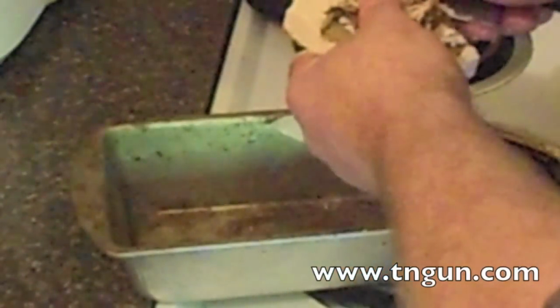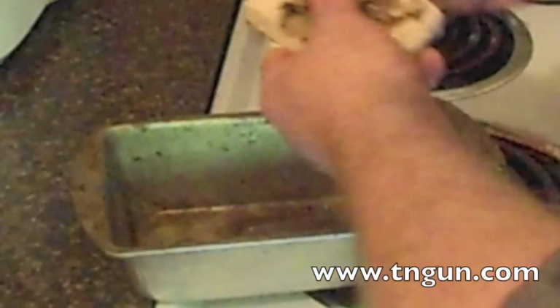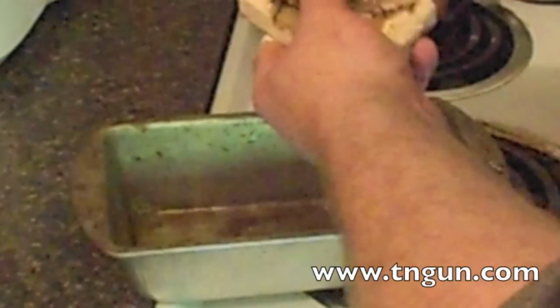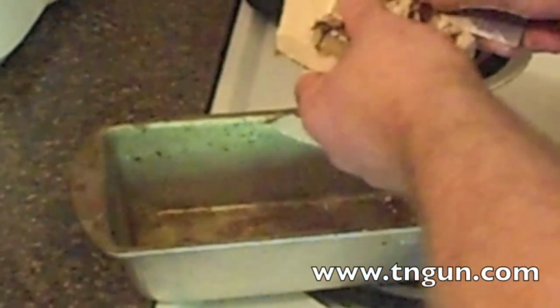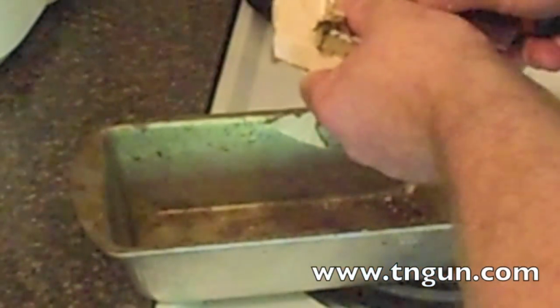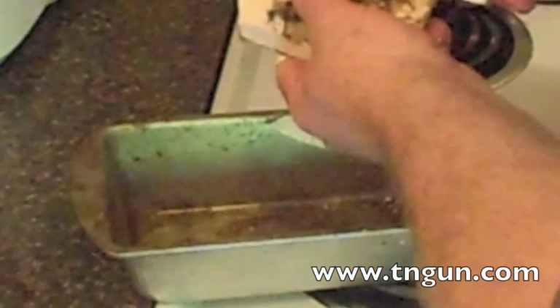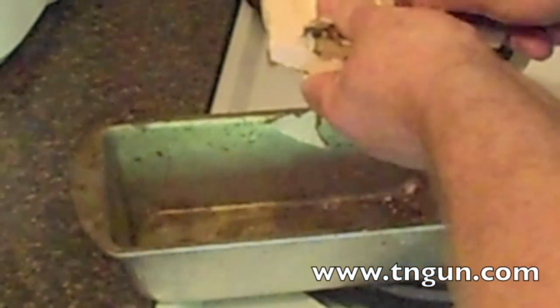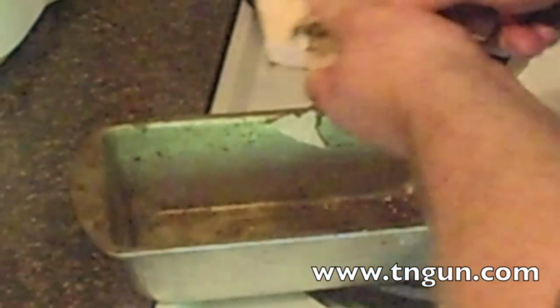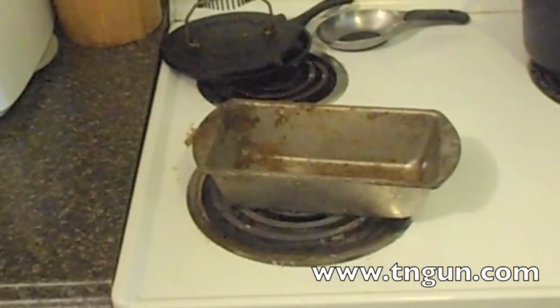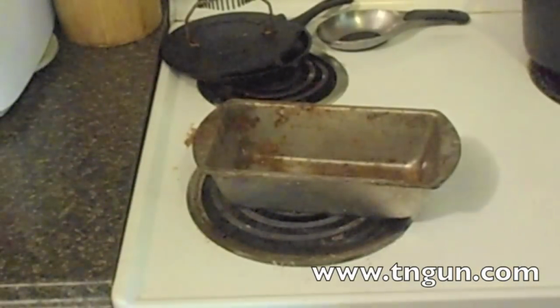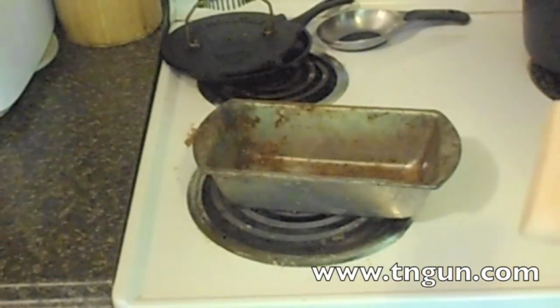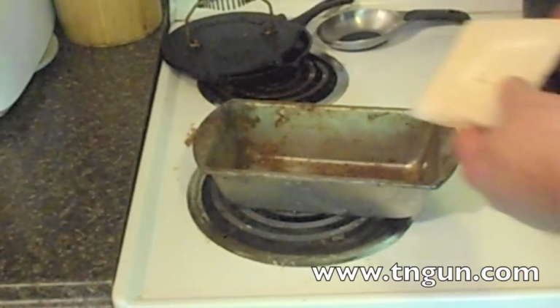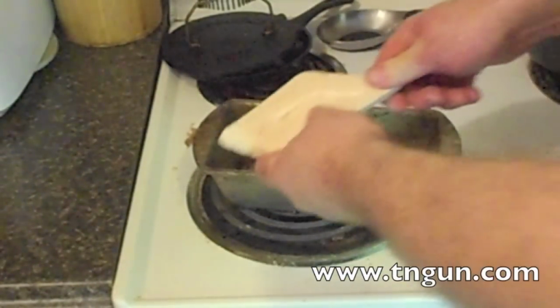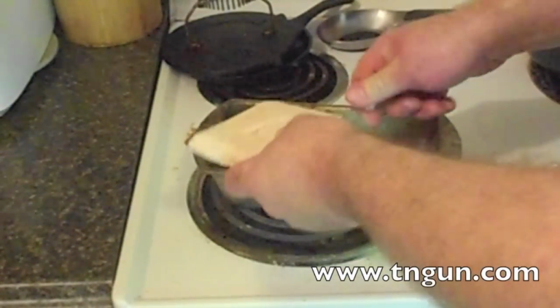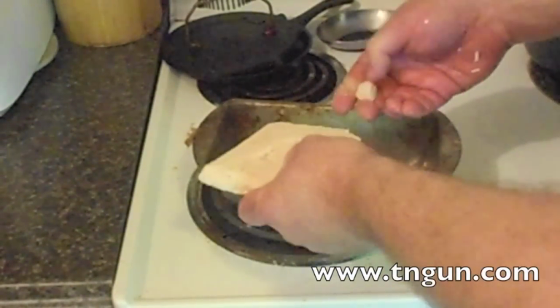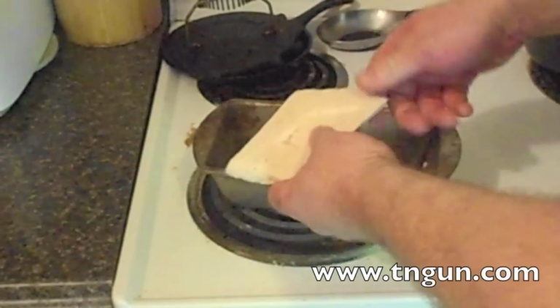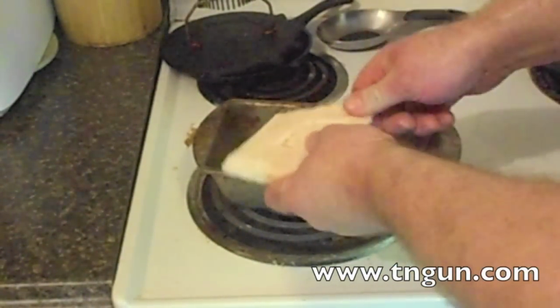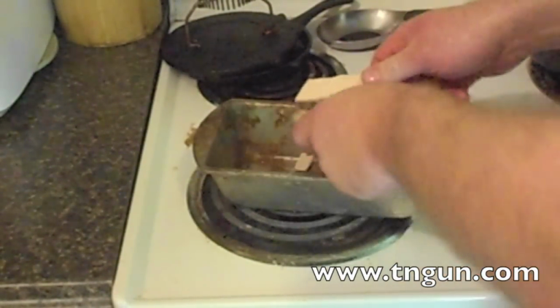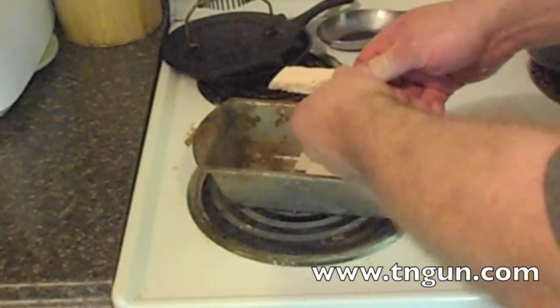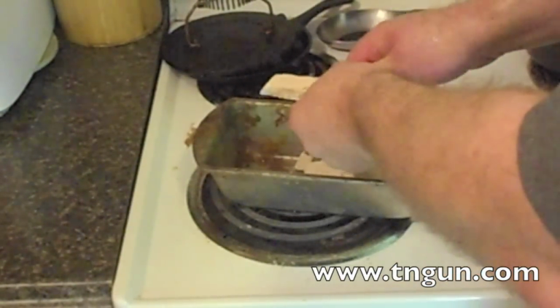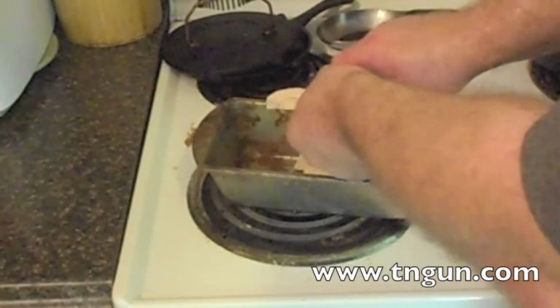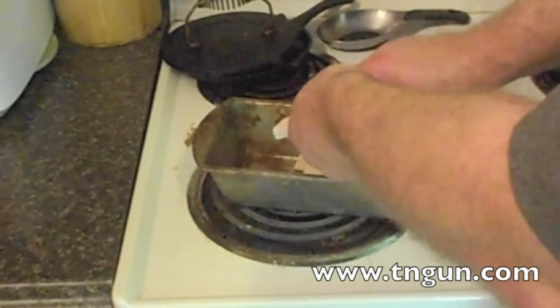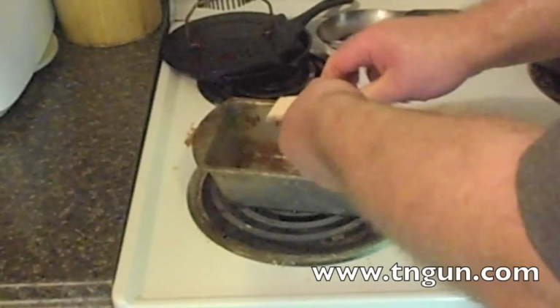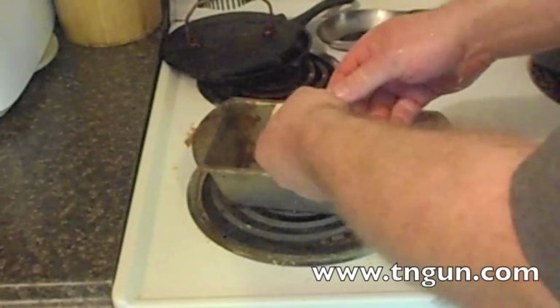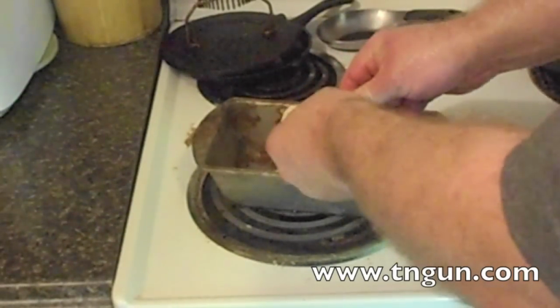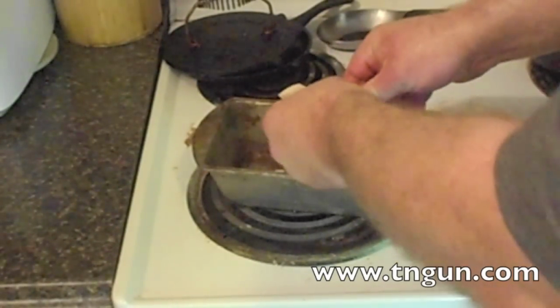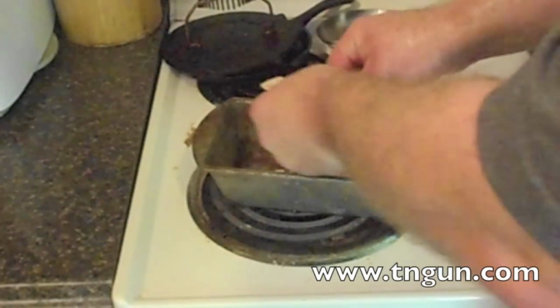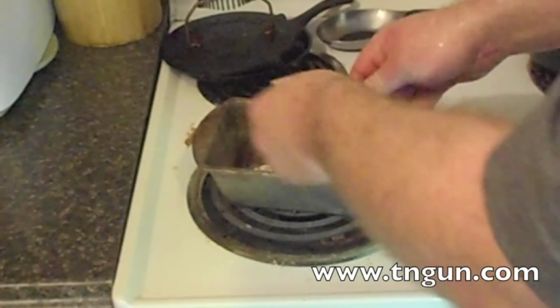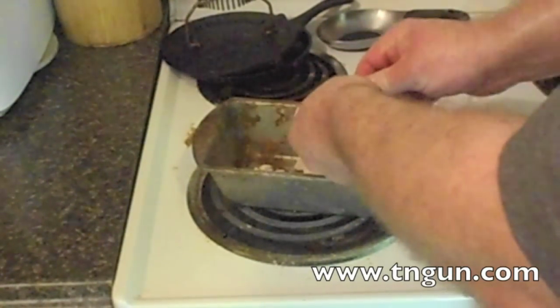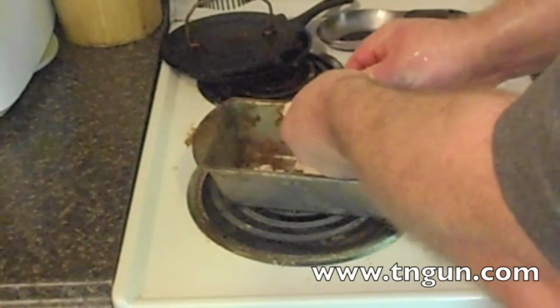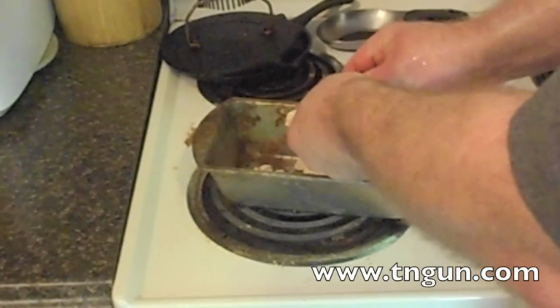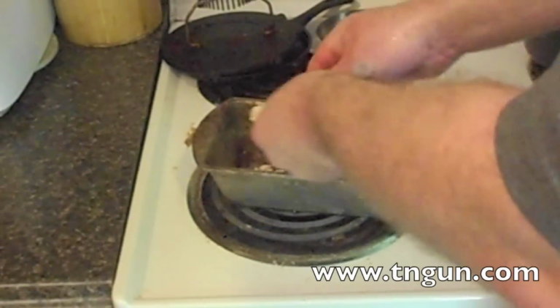Sheetrock's not going to burn, but the paper backing will. Once you get the paper off, the next thing you want to do is break it up into pieces no bigger than half an inch — not a powder, but chunks.